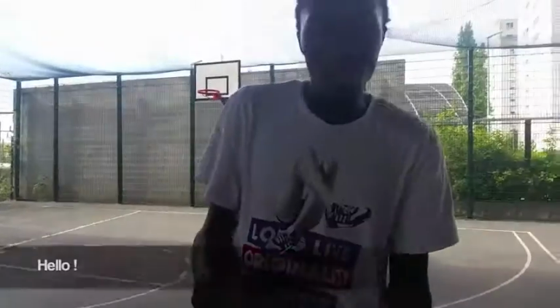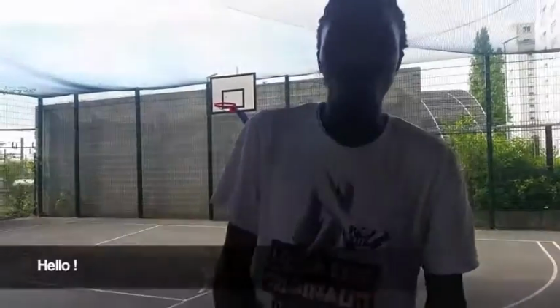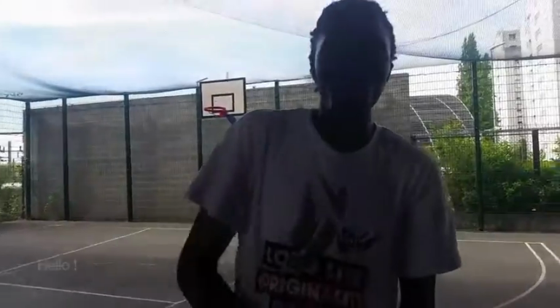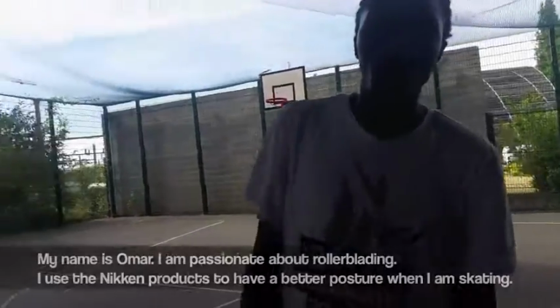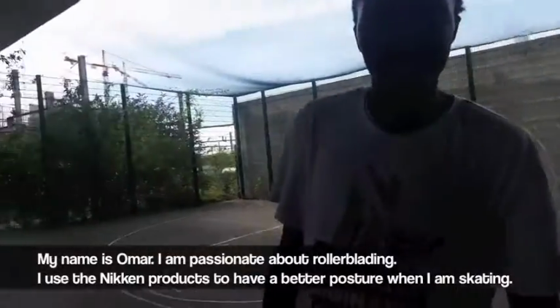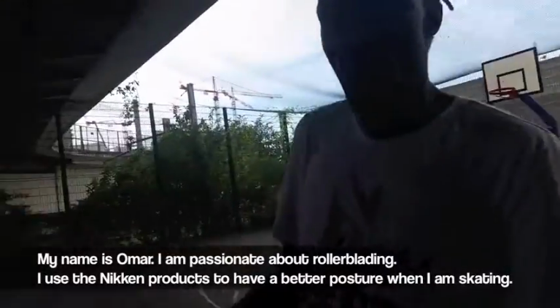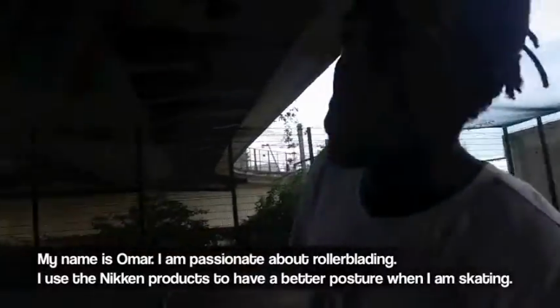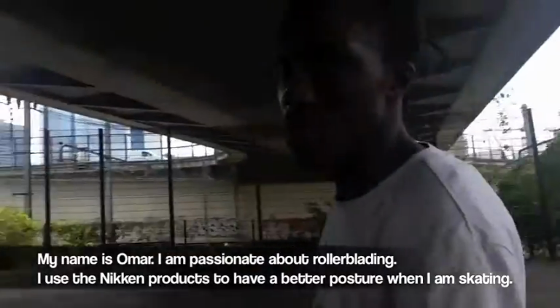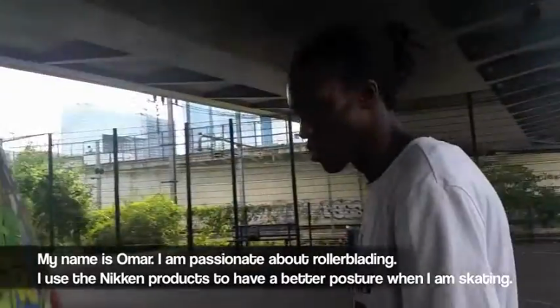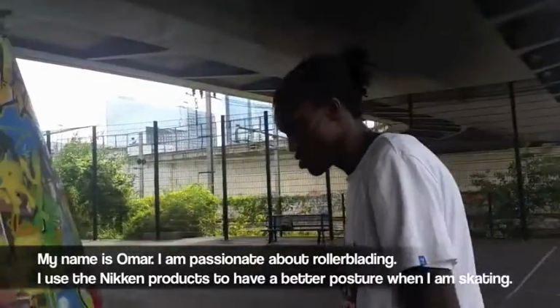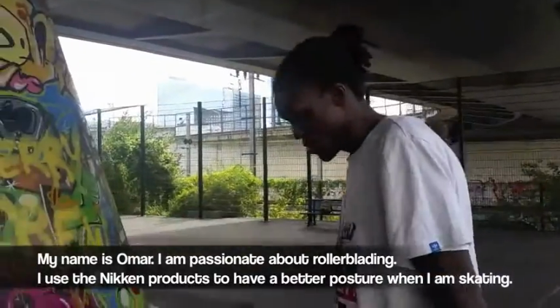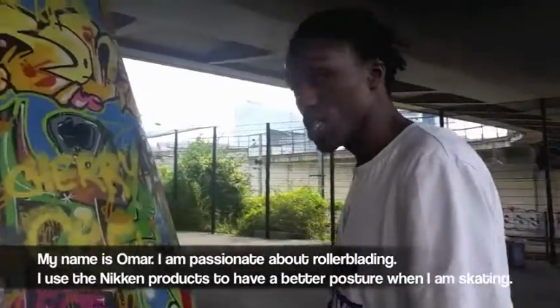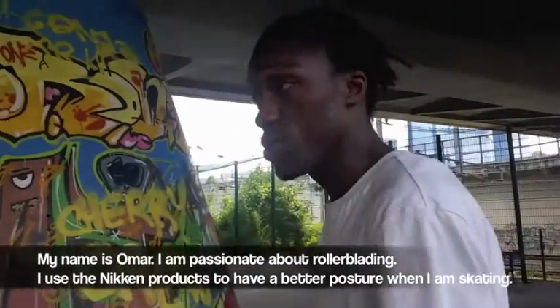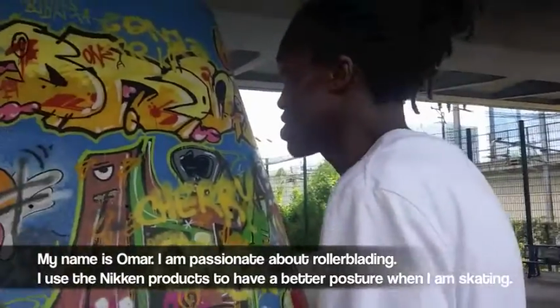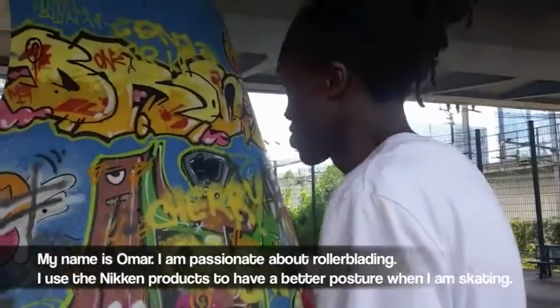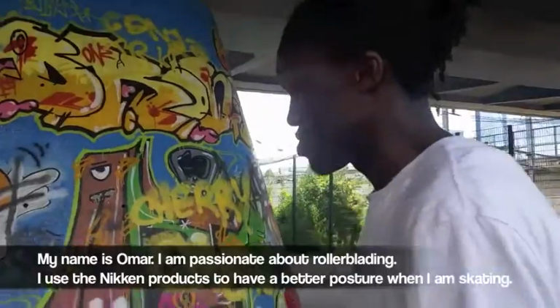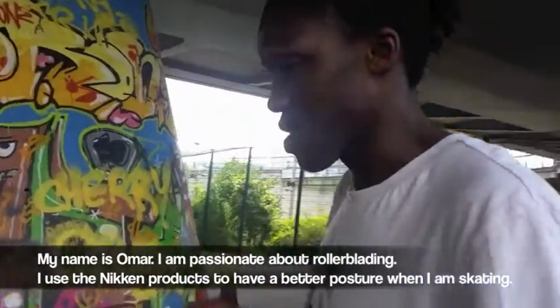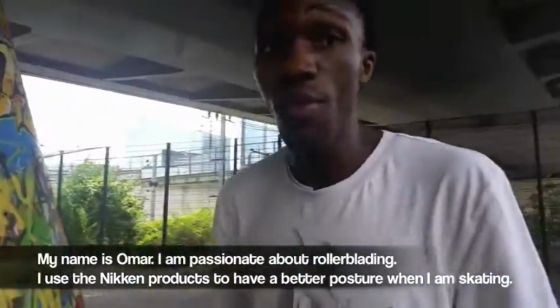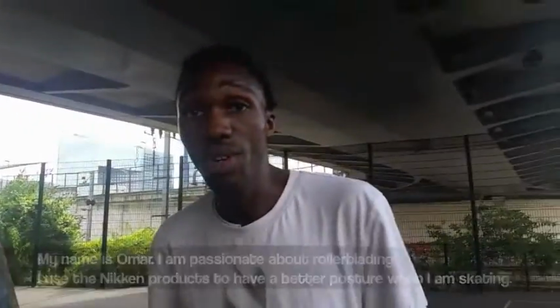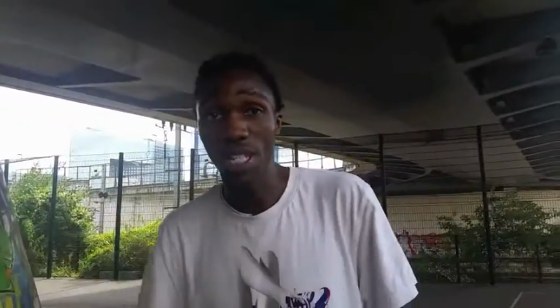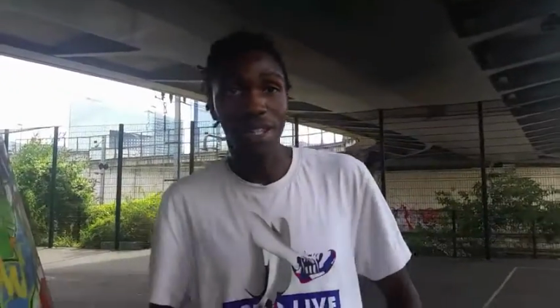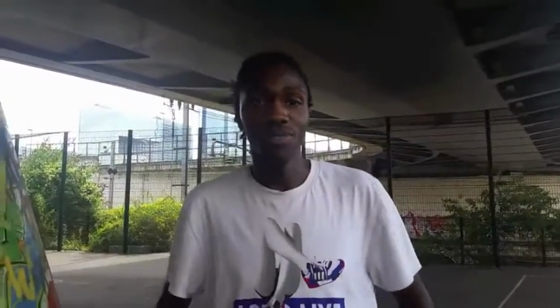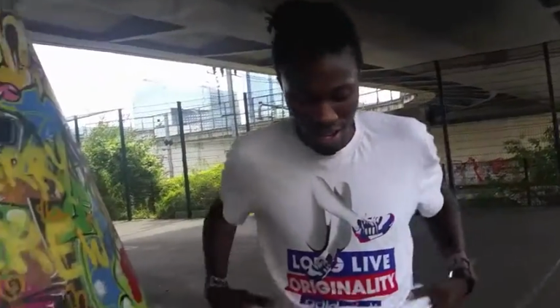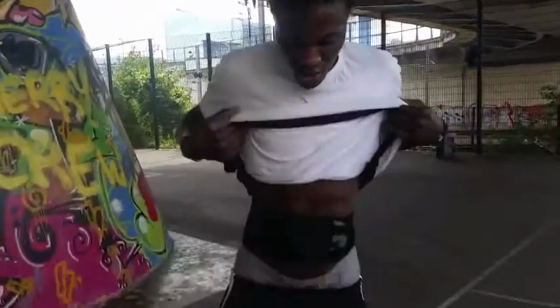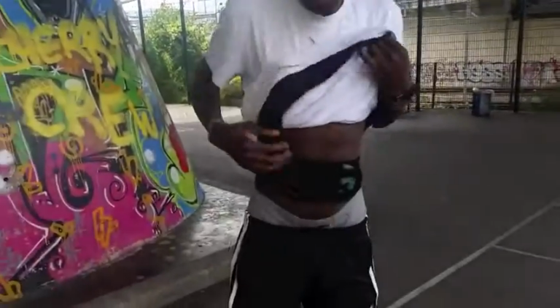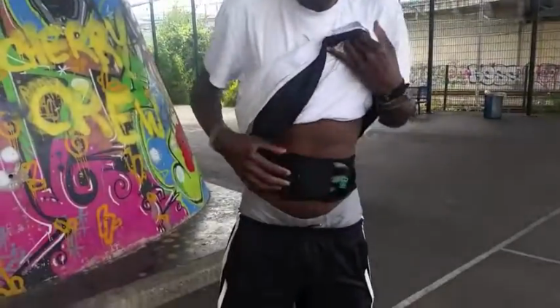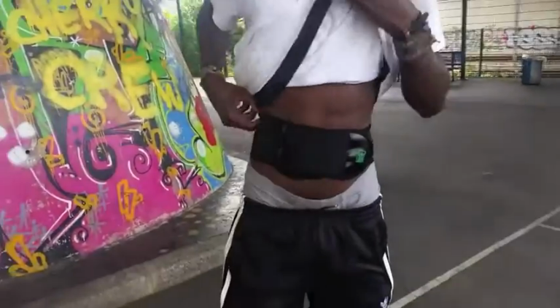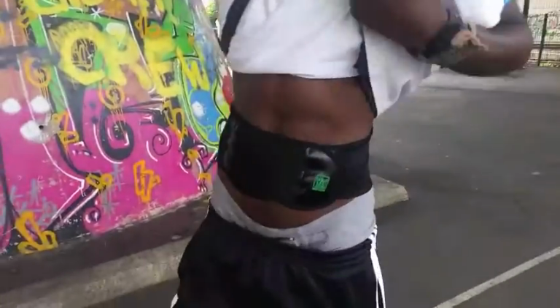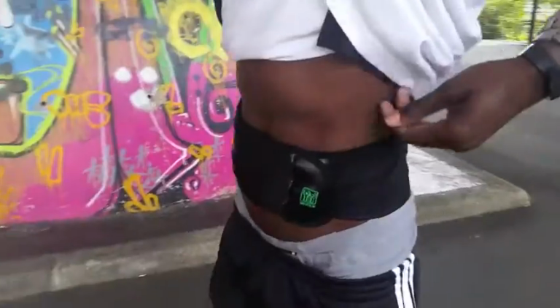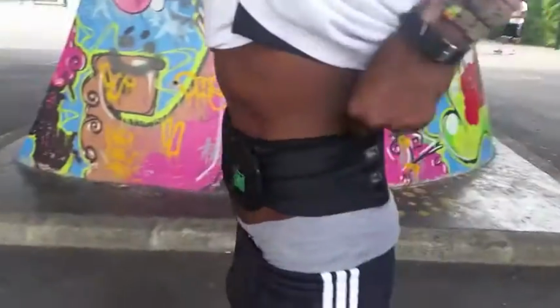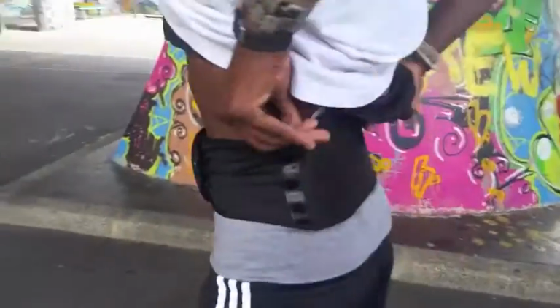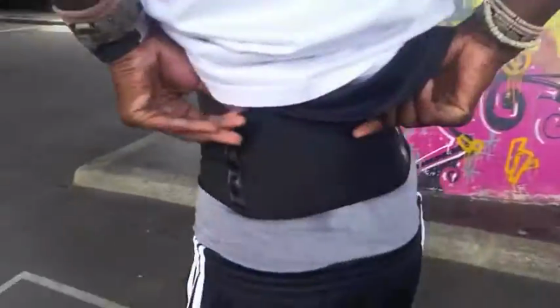Hello everyone, I'm Thomas. I'm passionate about rollerblading, so I'm using the product to have a better posture when I skate — the belt with a little clap, which I will show you.